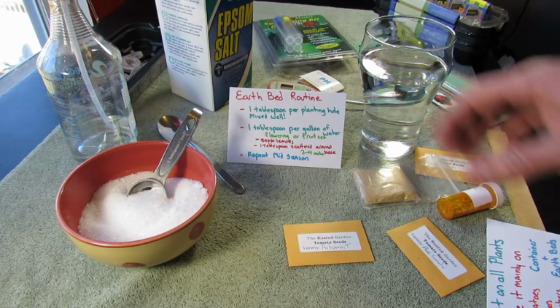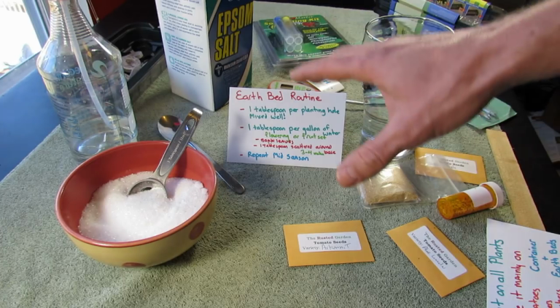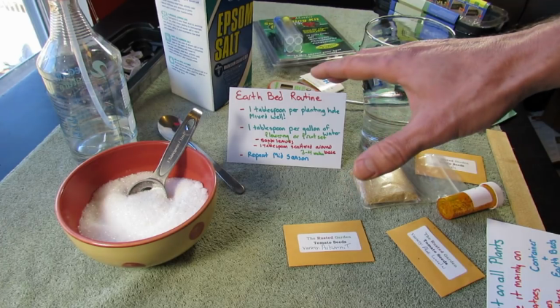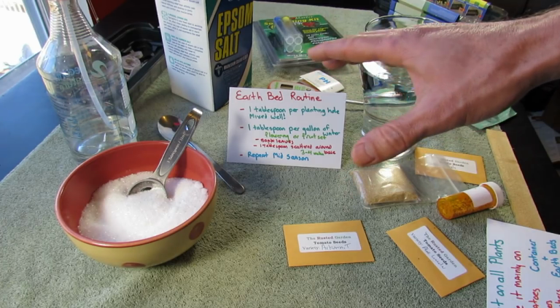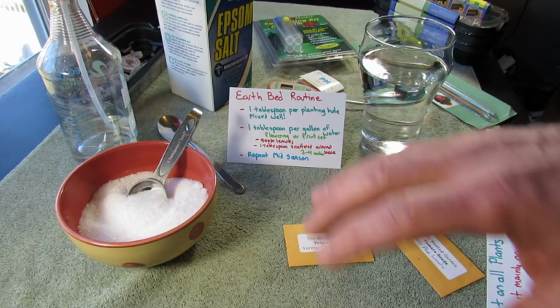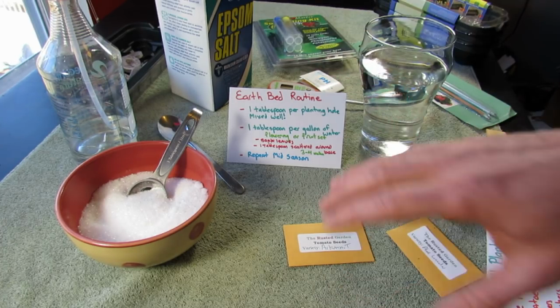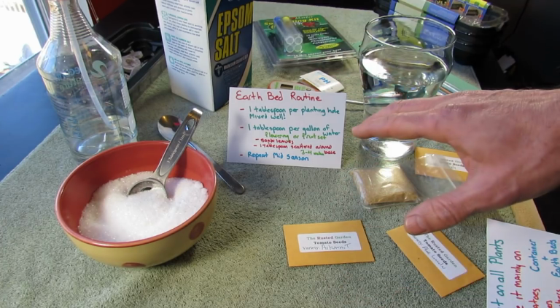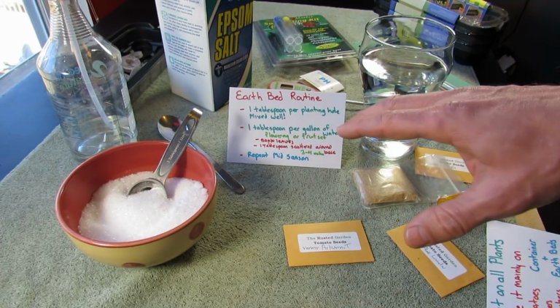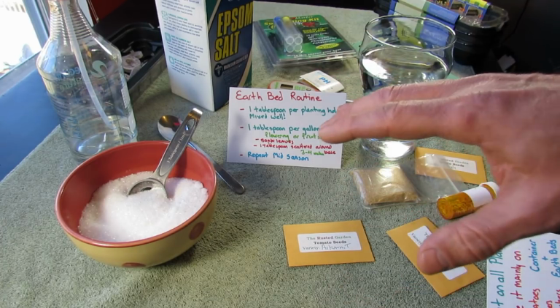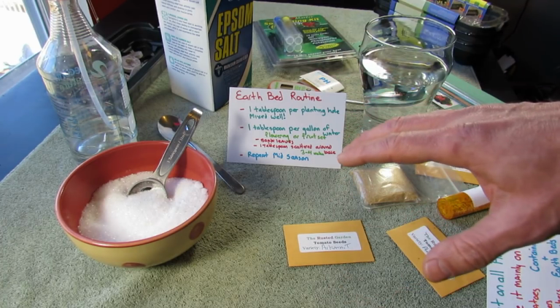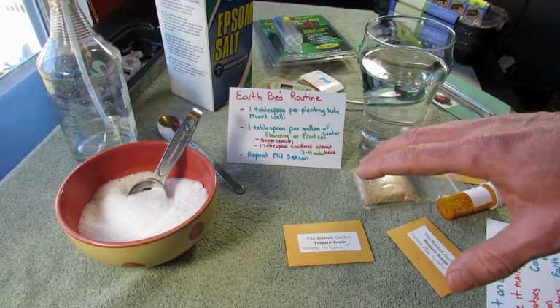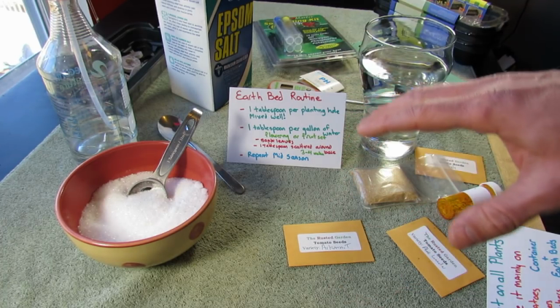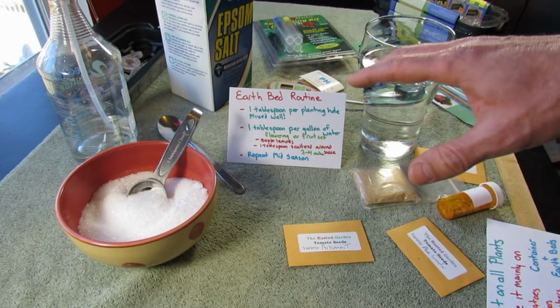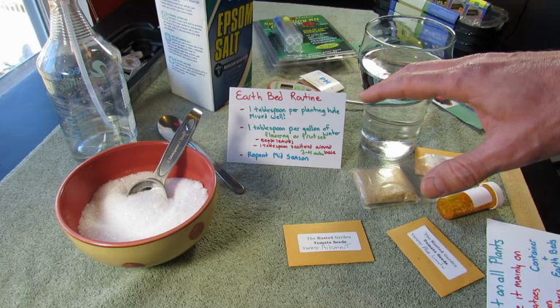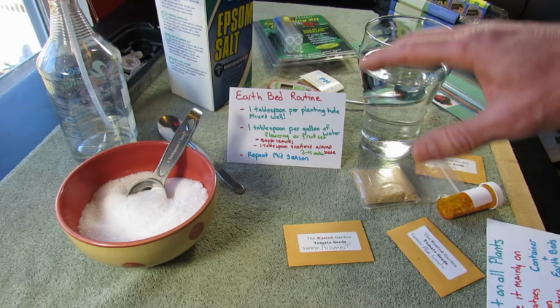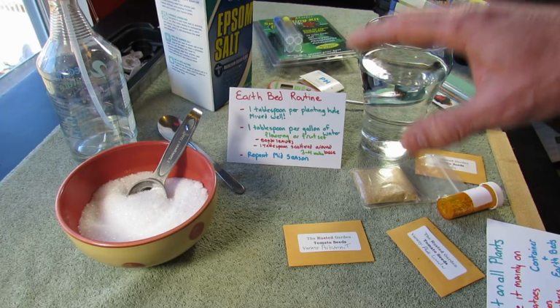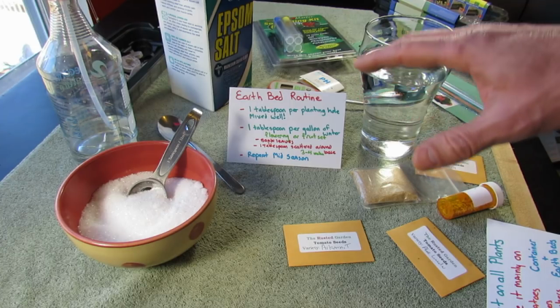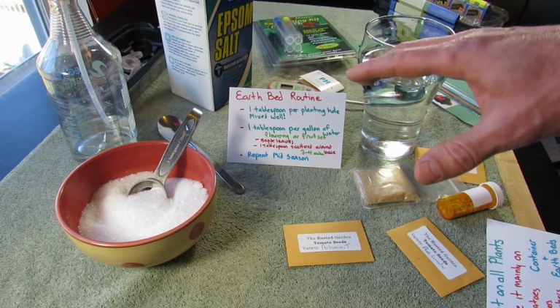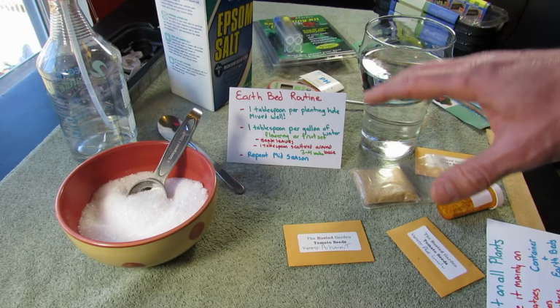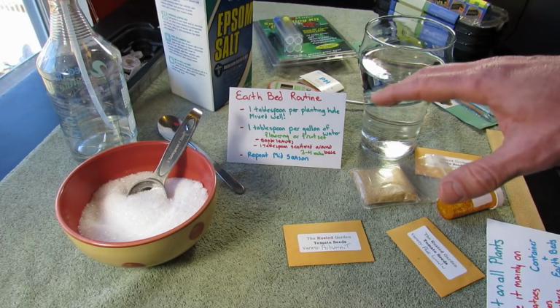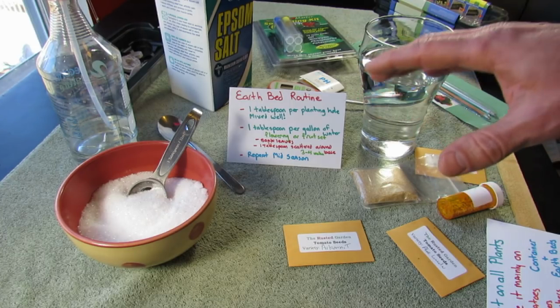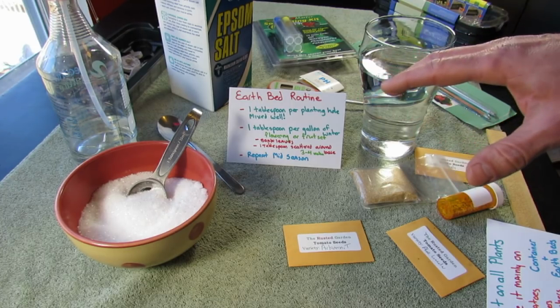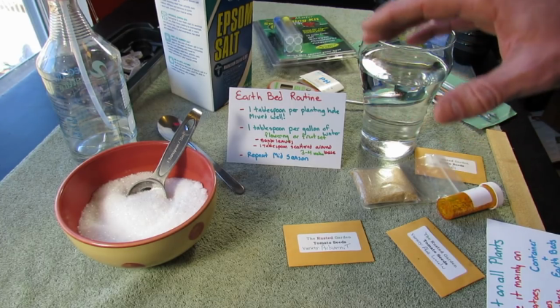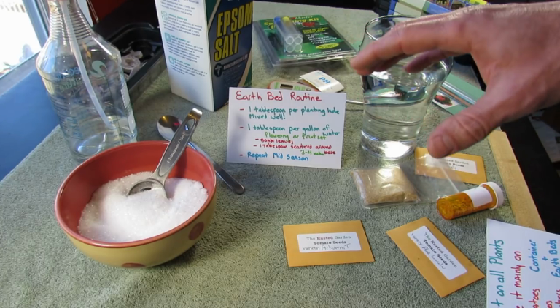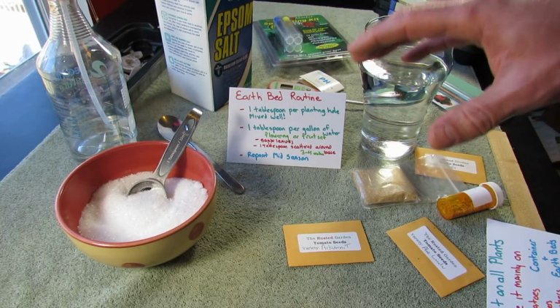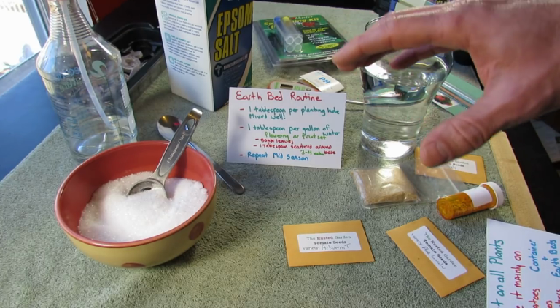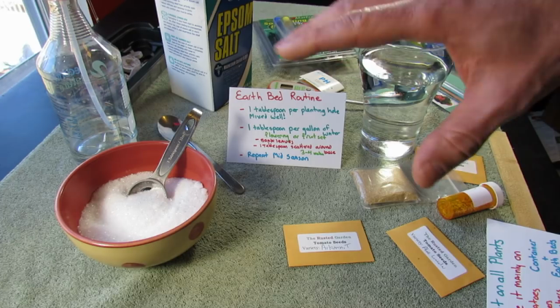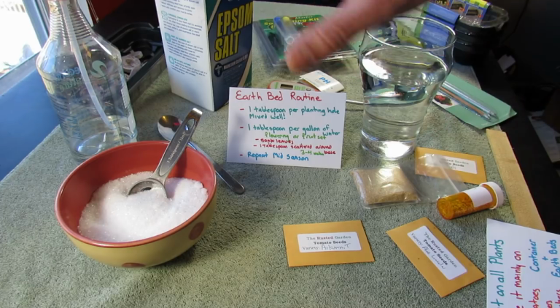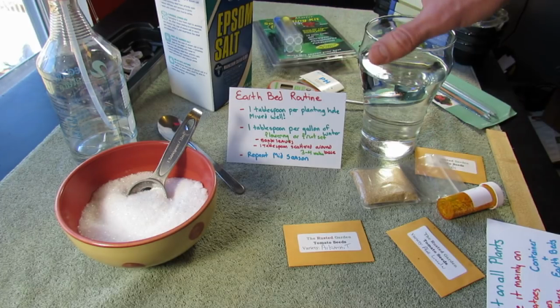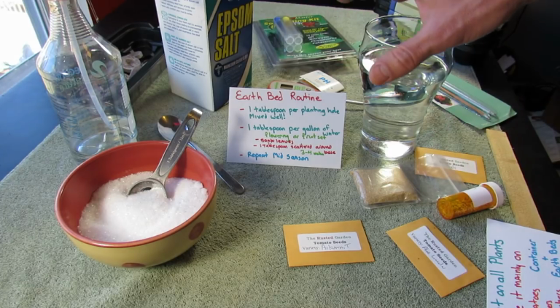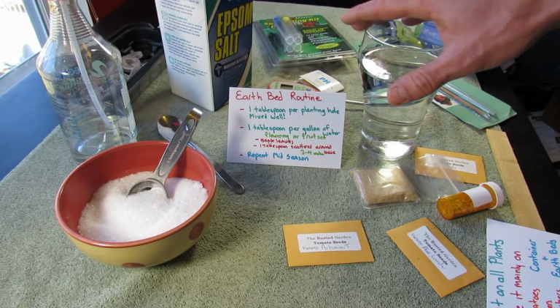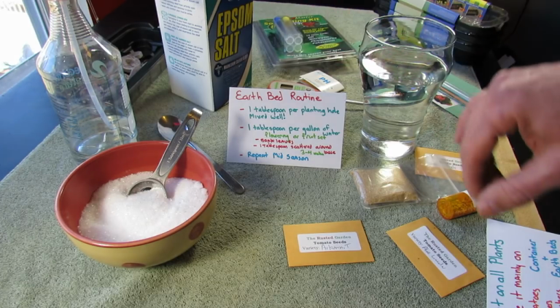In your earth beds — plants planted in the ground, typically tomatoes, but also peppers, squash, zucchini, and cucumbers — I find these really seem to benefit from magnesium sulfate.